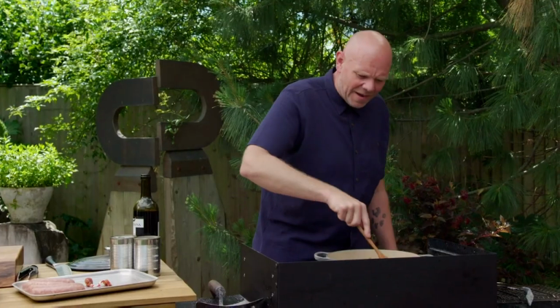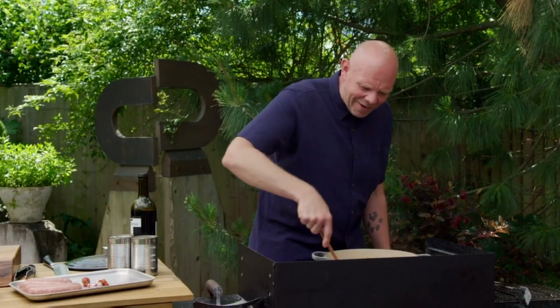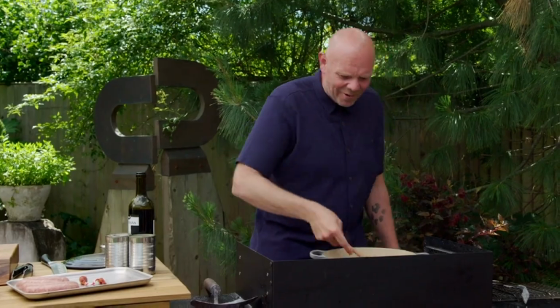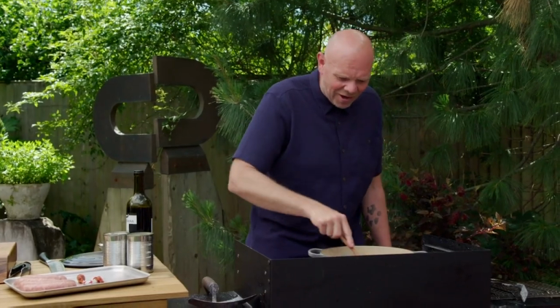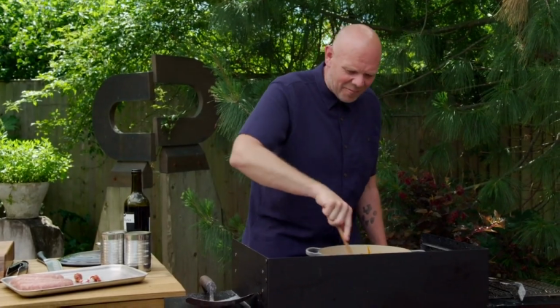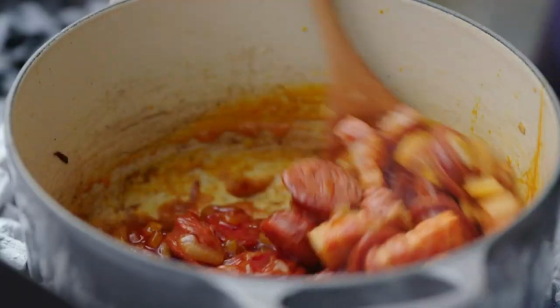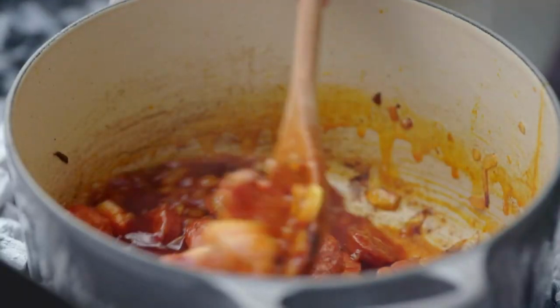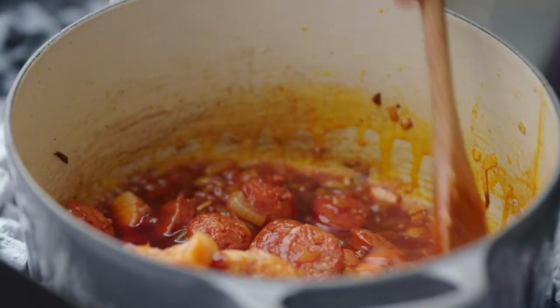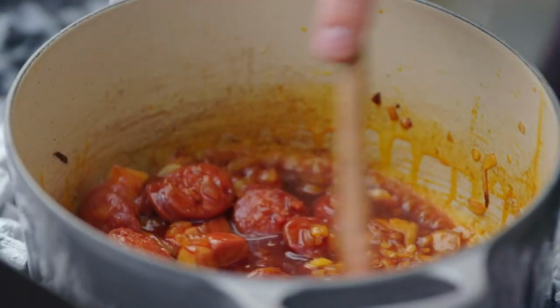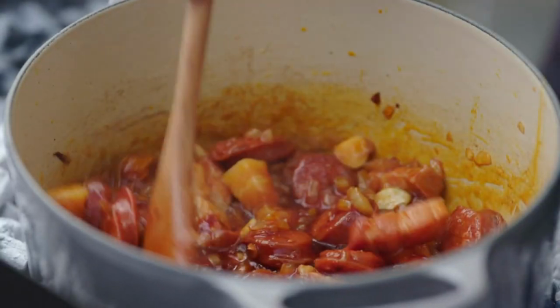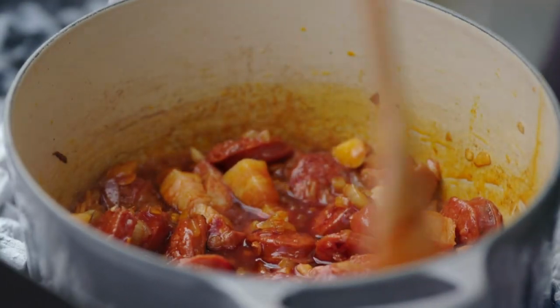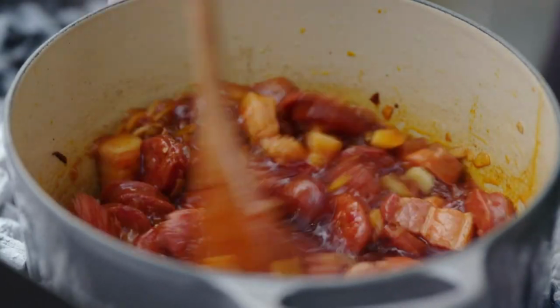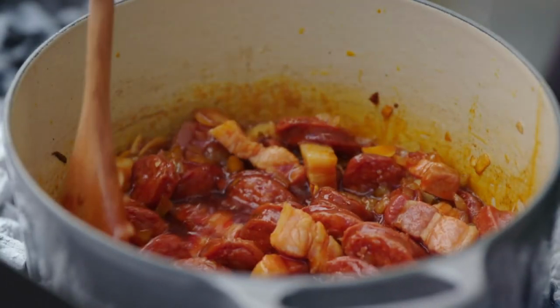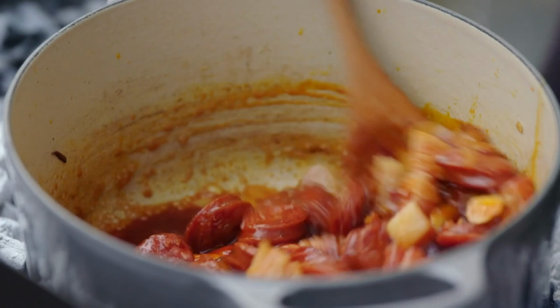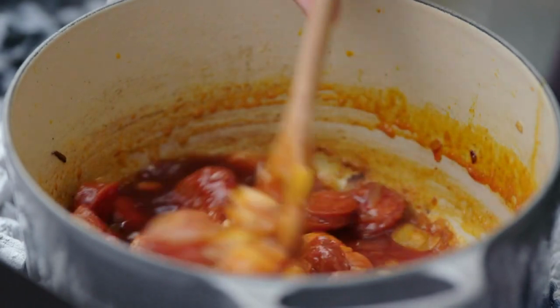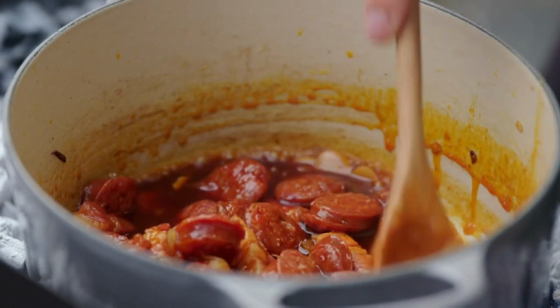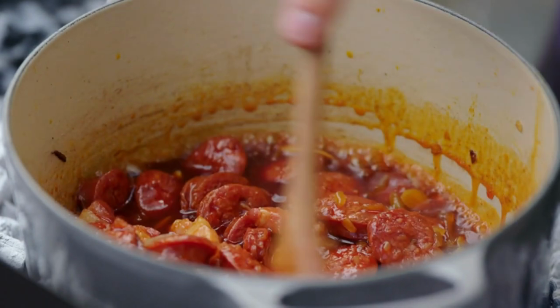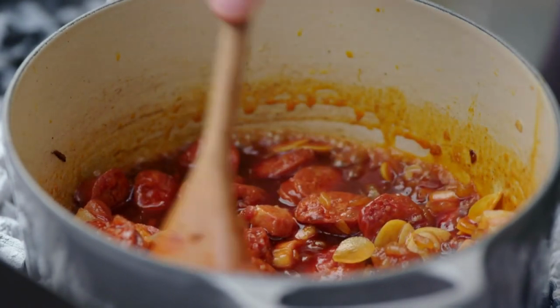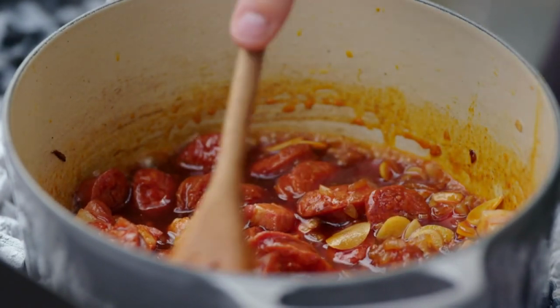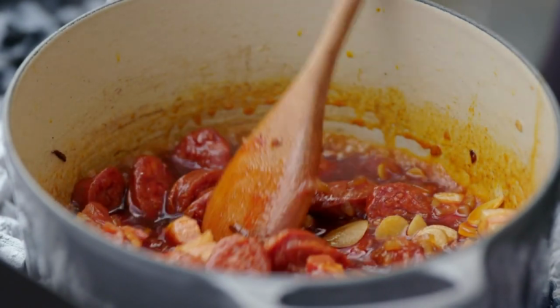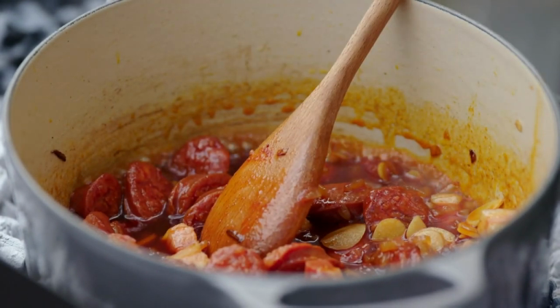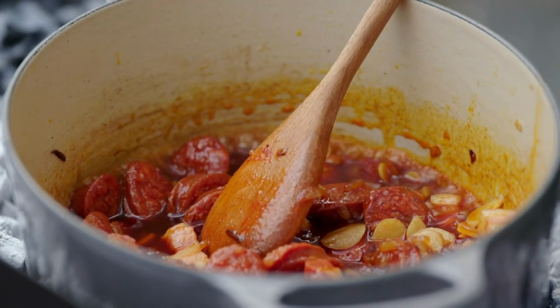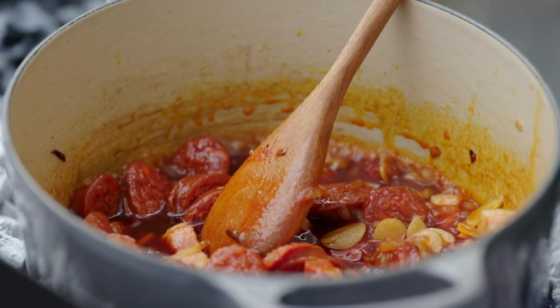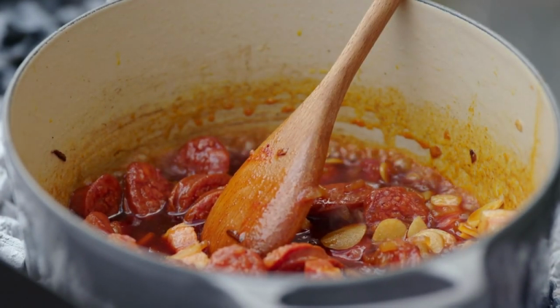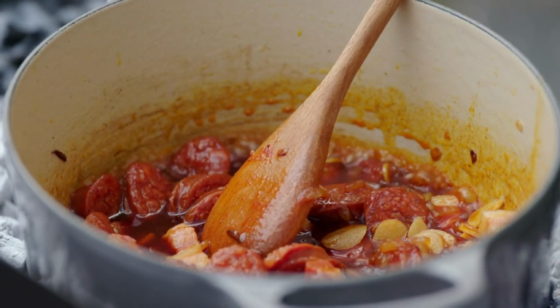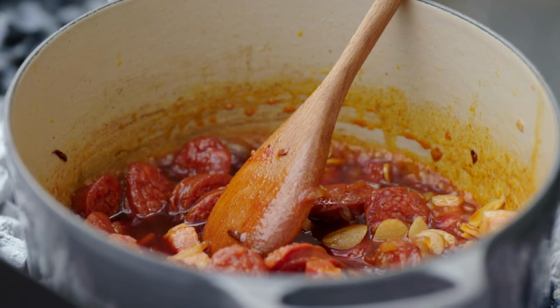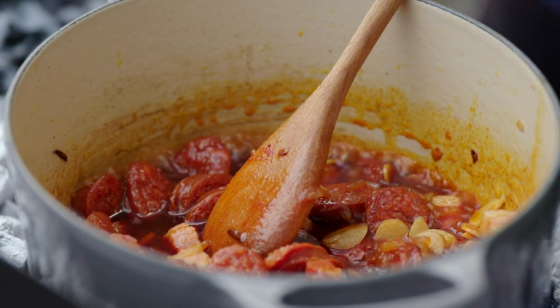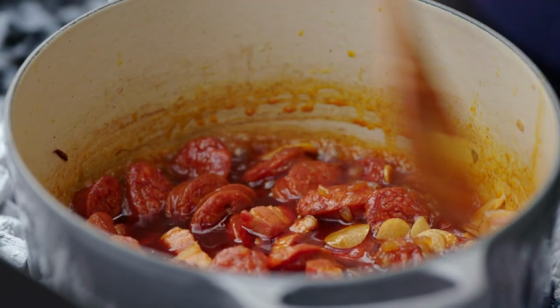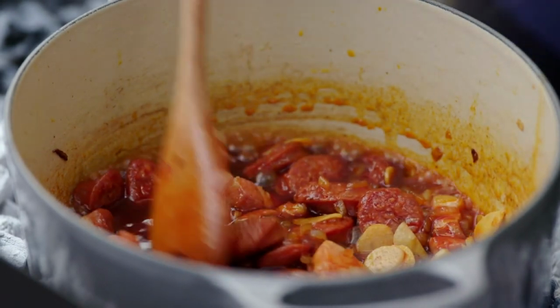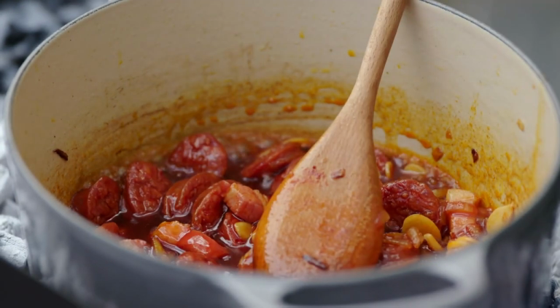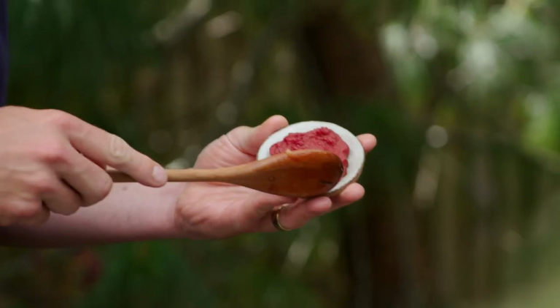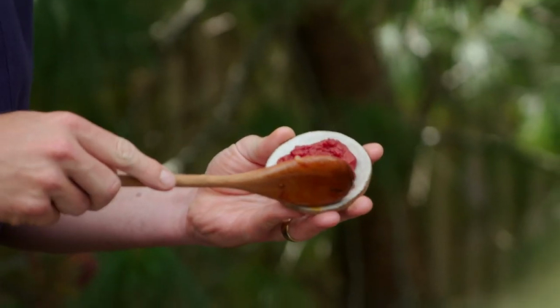Now look at those colours - they're bright, they're vibrant. That smoked paprika has made everything go this wonderful rich red. It looks incredible. Now I've got a rich, tasty base for the stew.